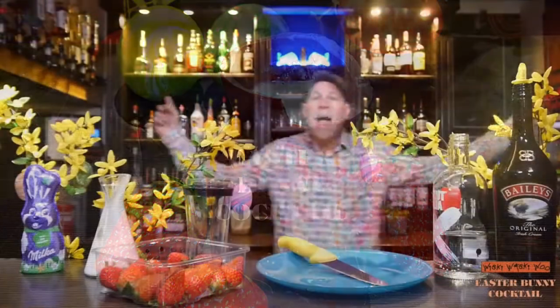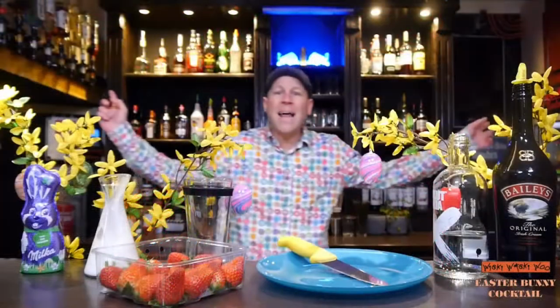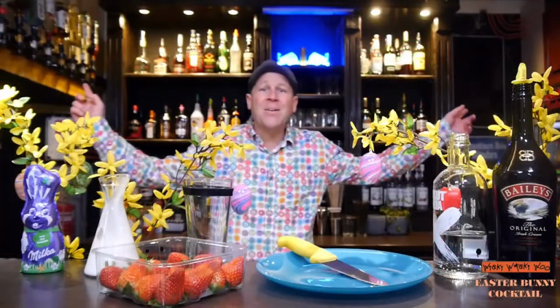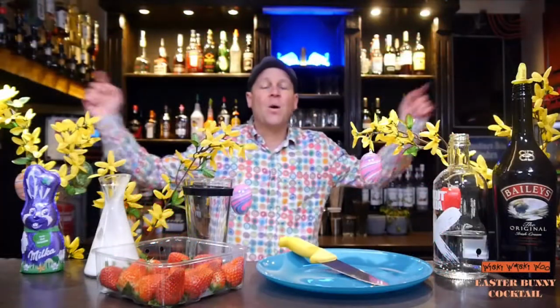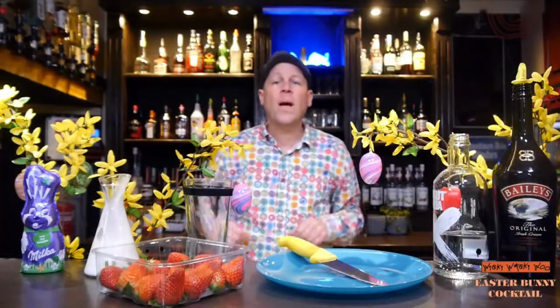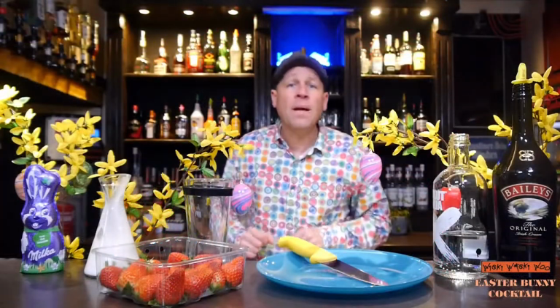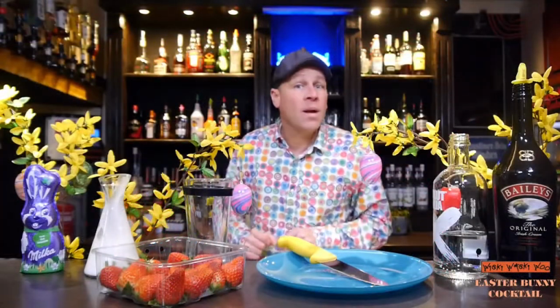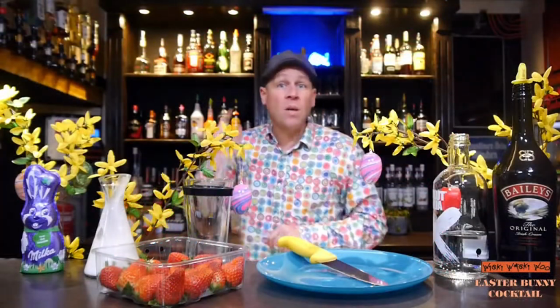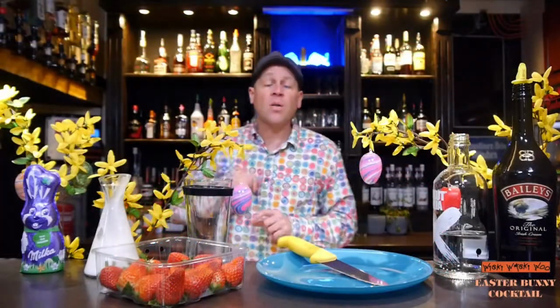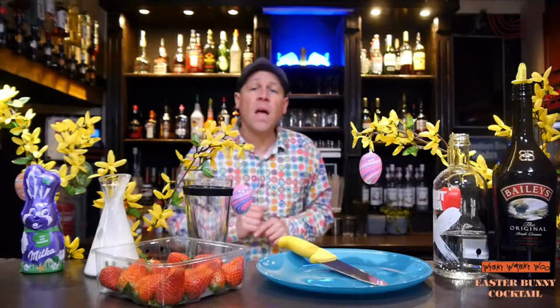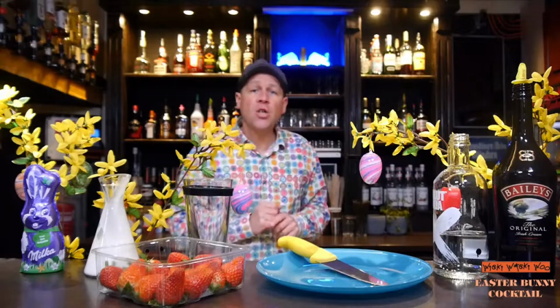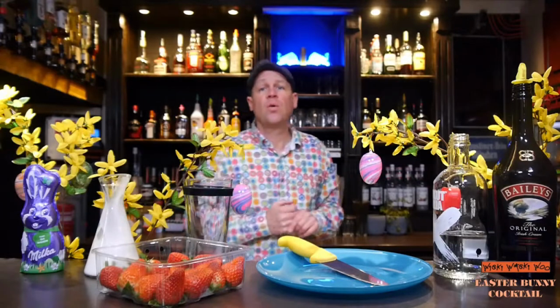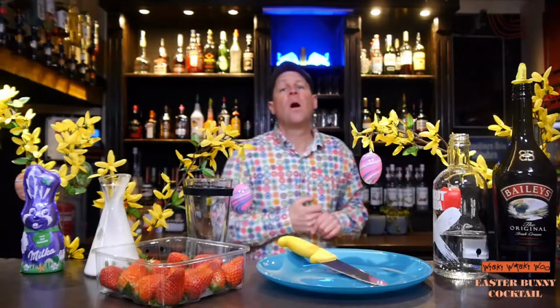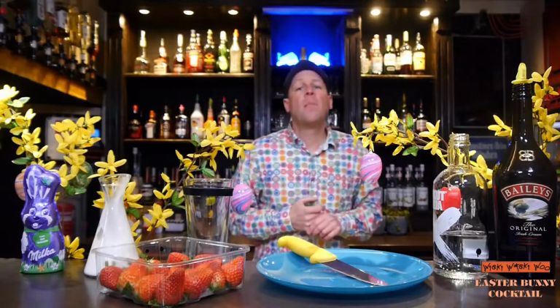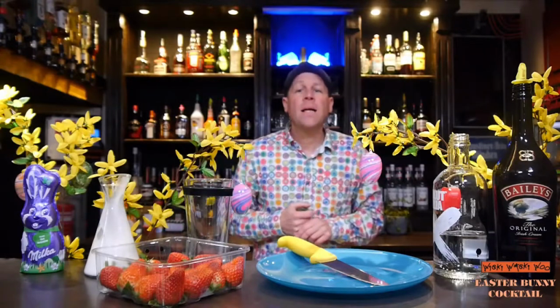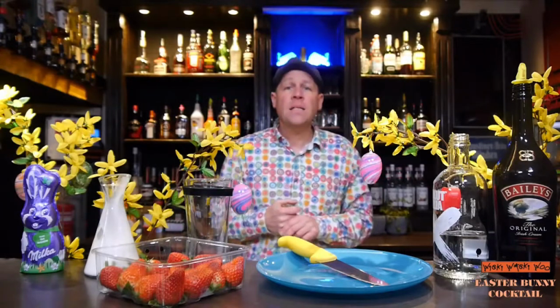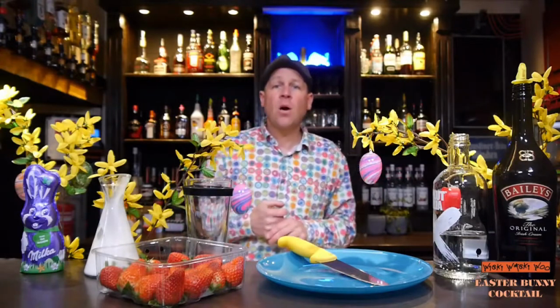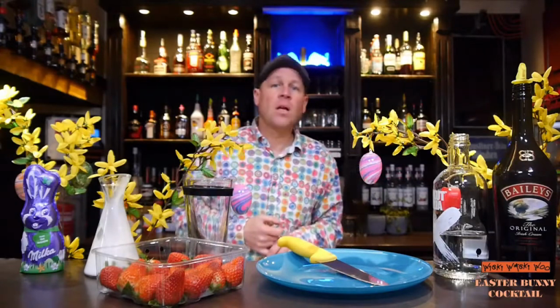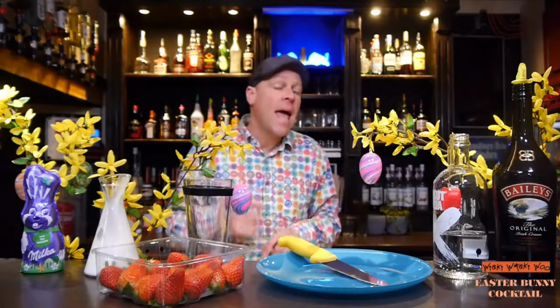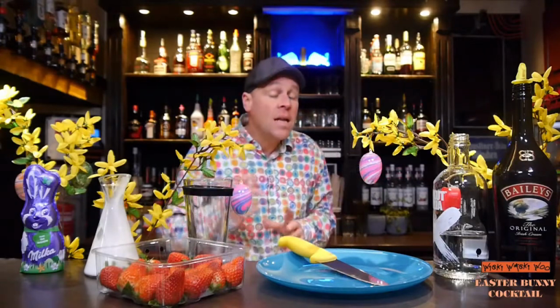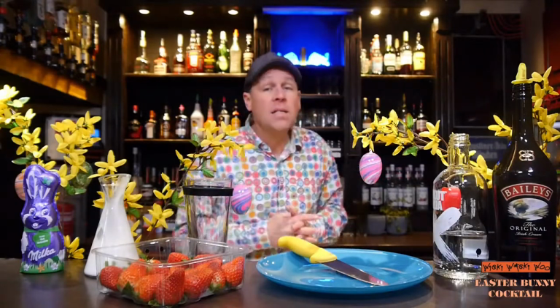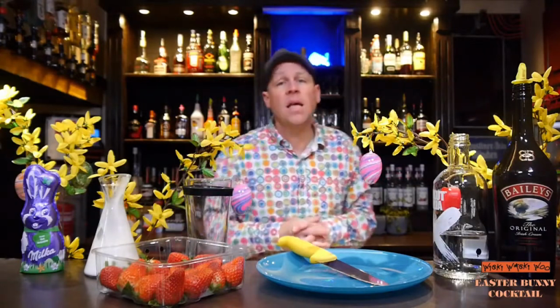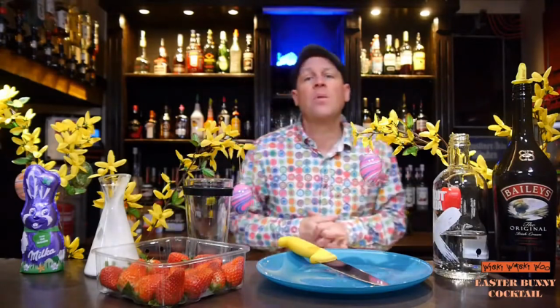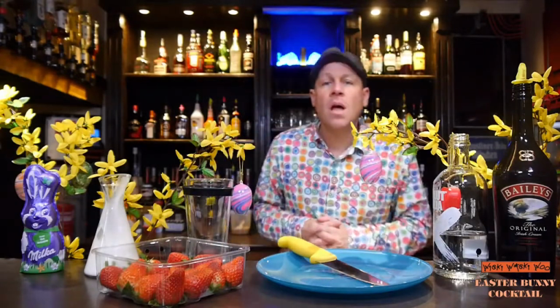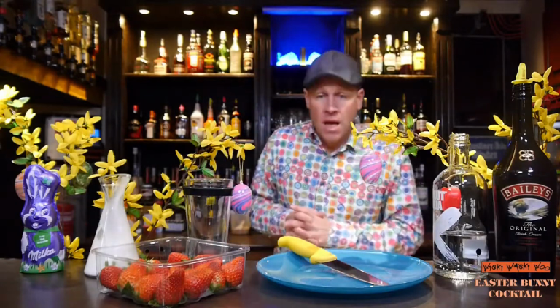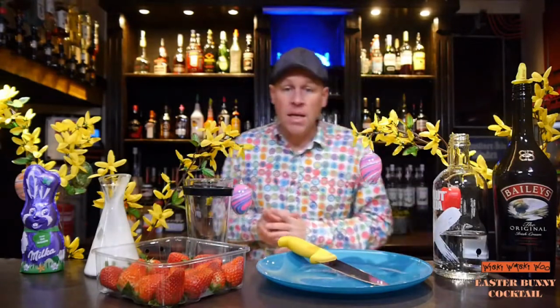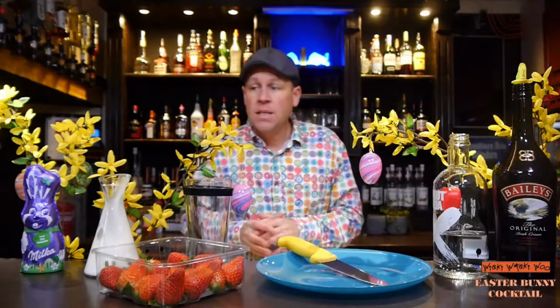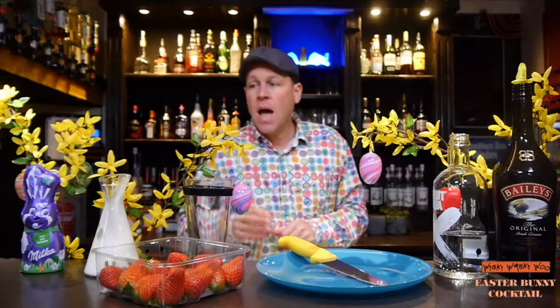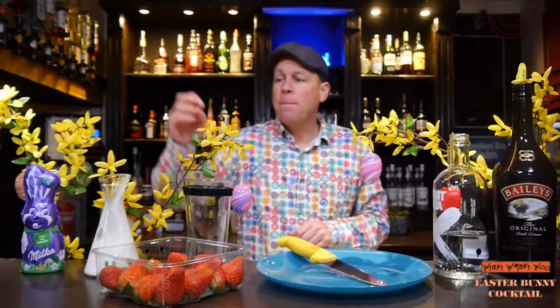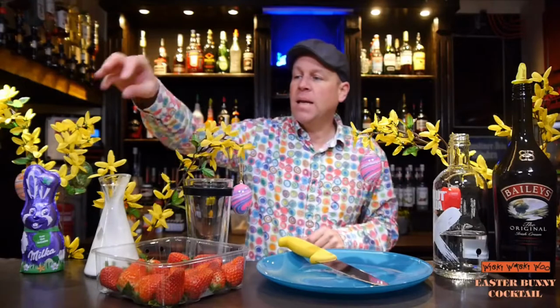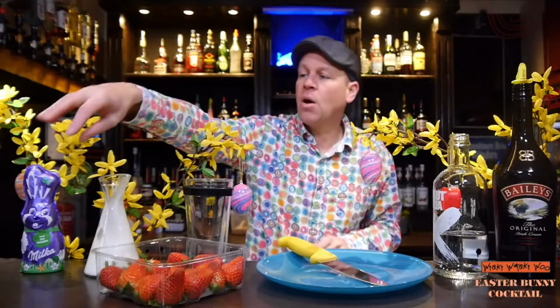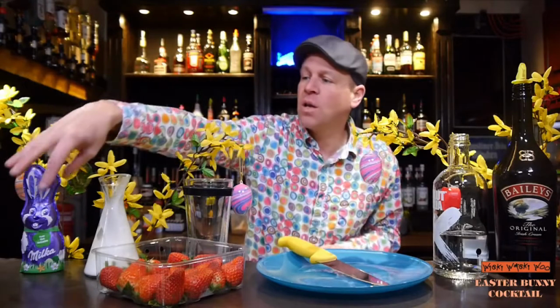Hello! Welcome back to my Cocktail Brock. Today I show you my Easter Cocktail and it is named Easter Bunny Cocktail.